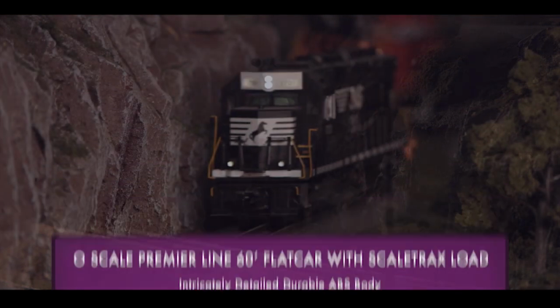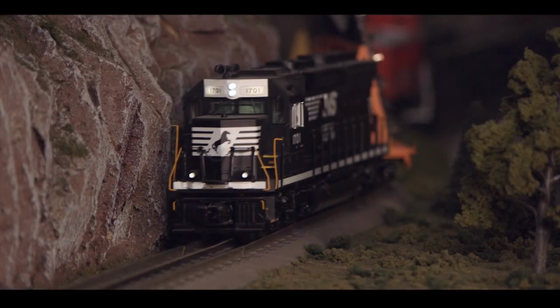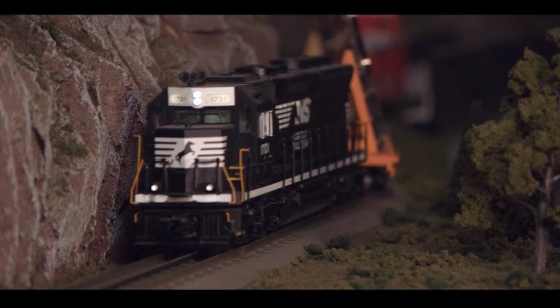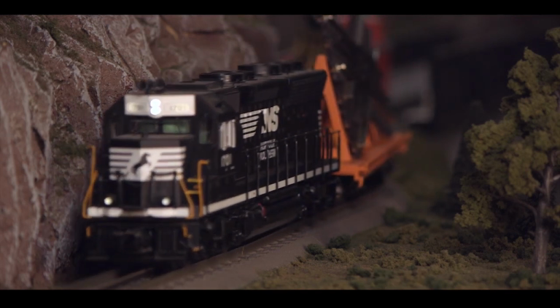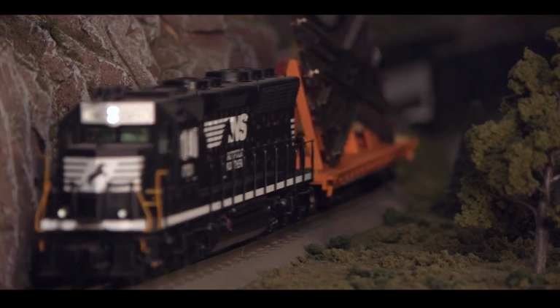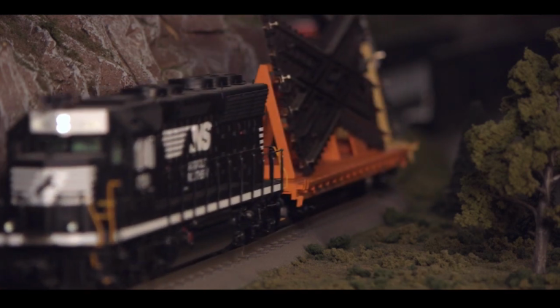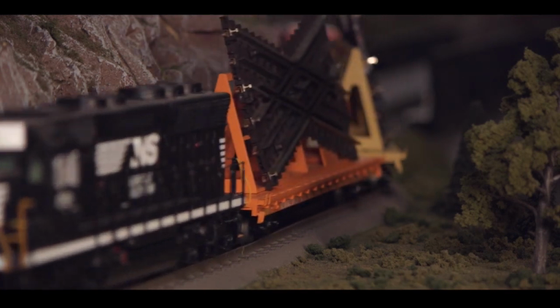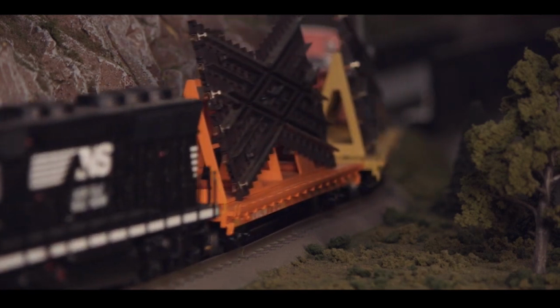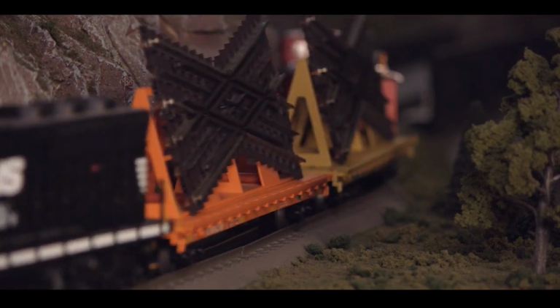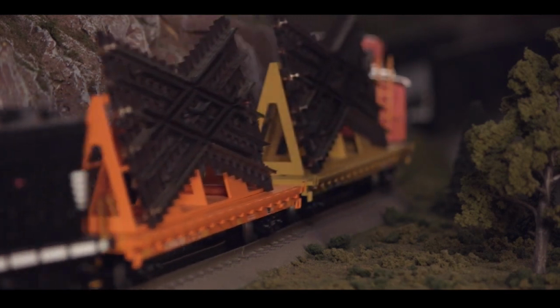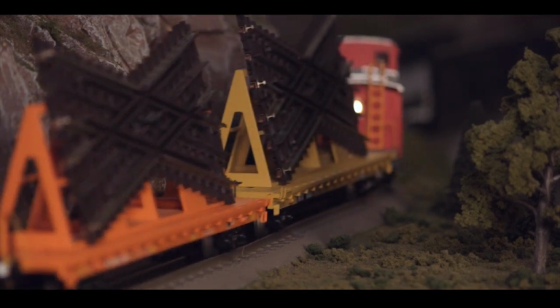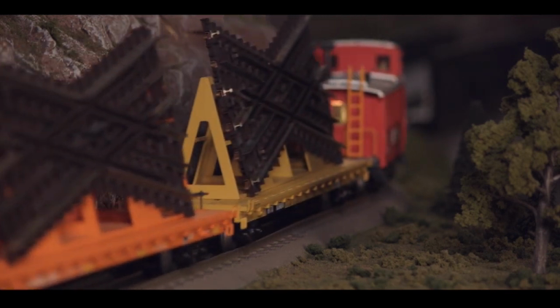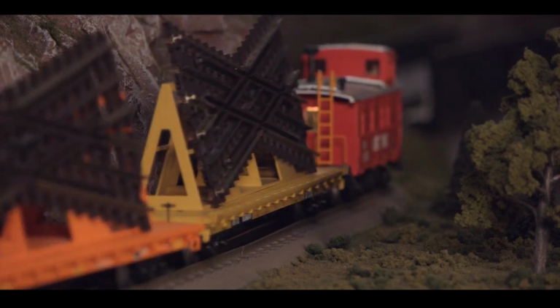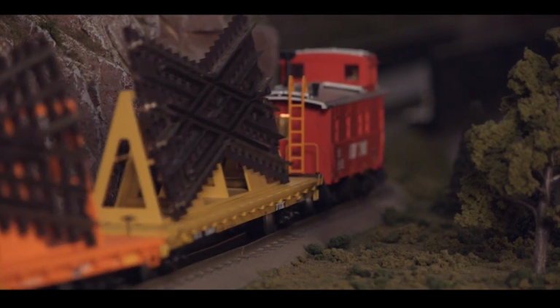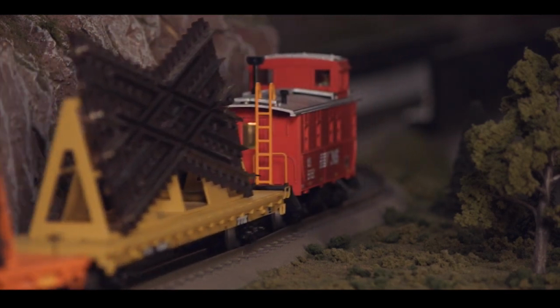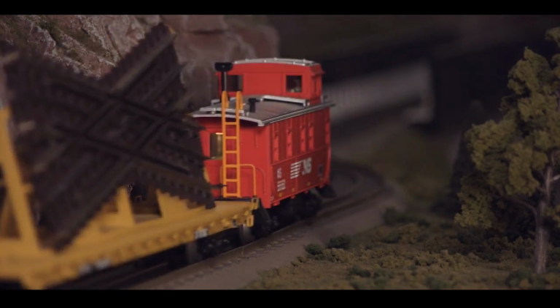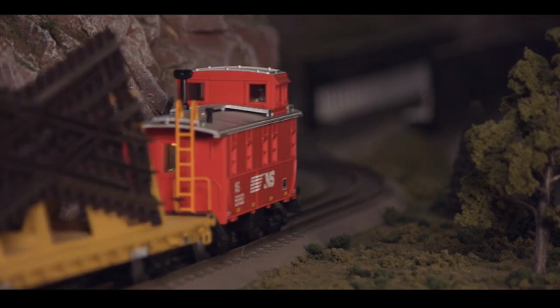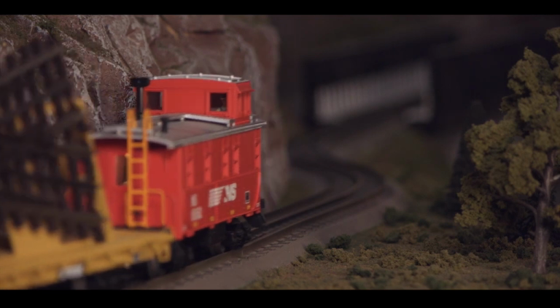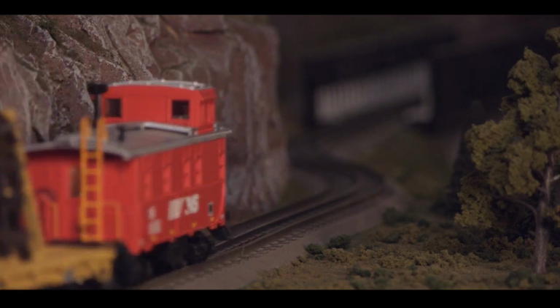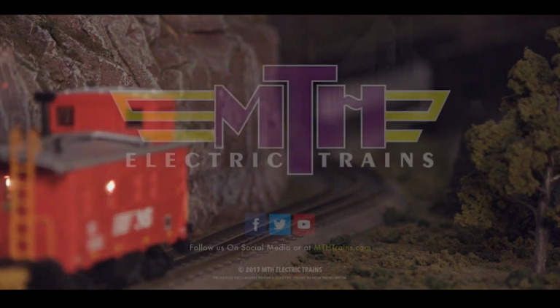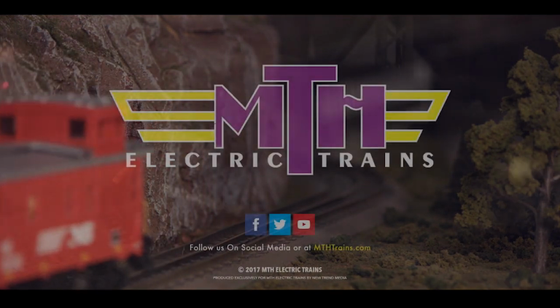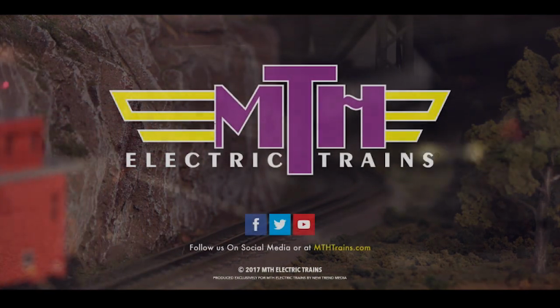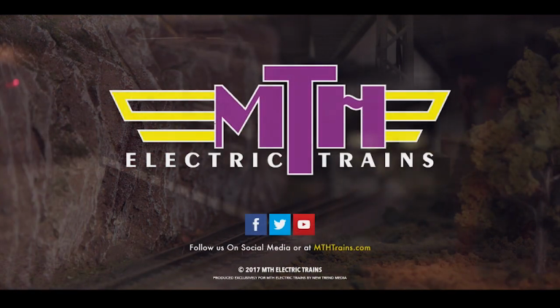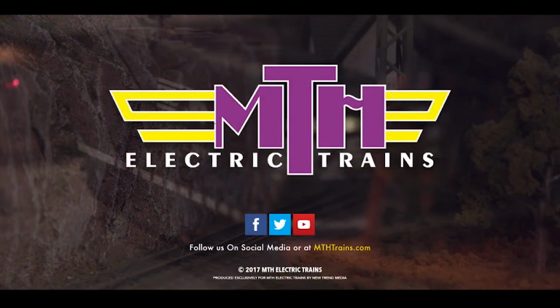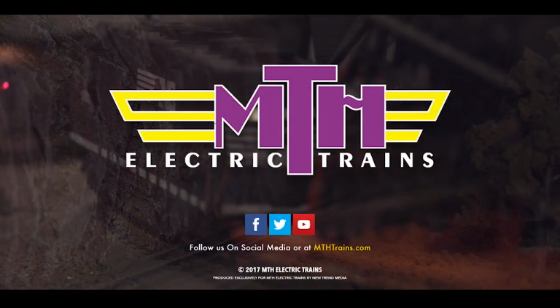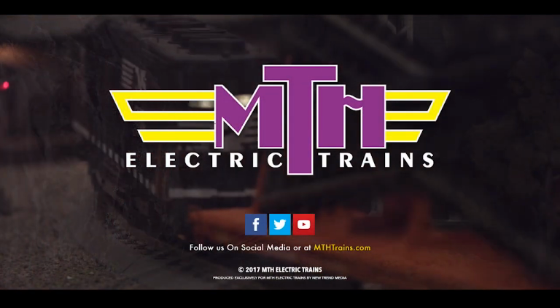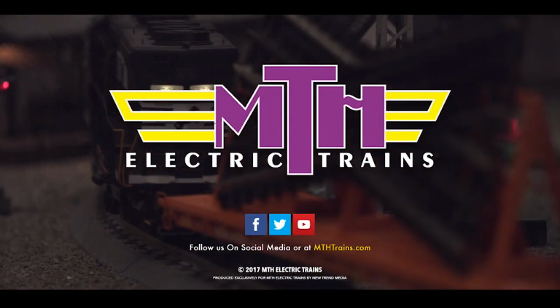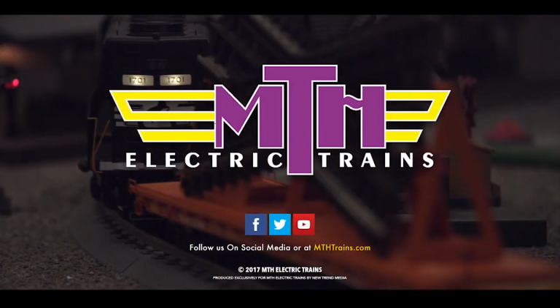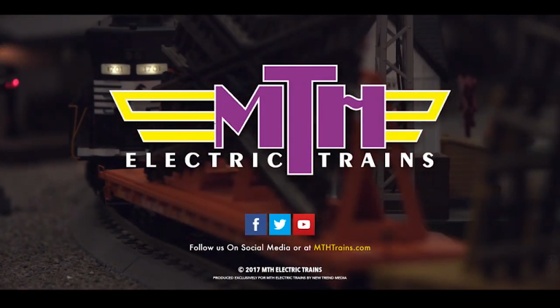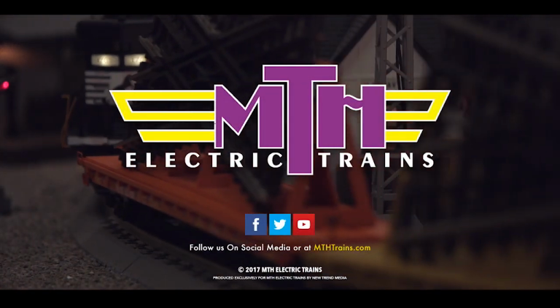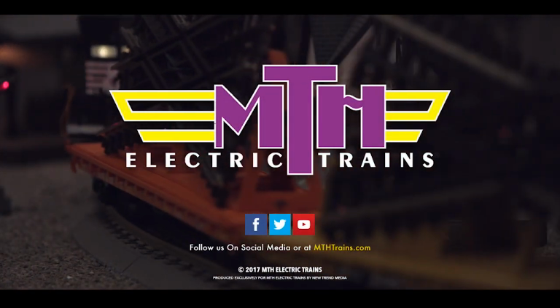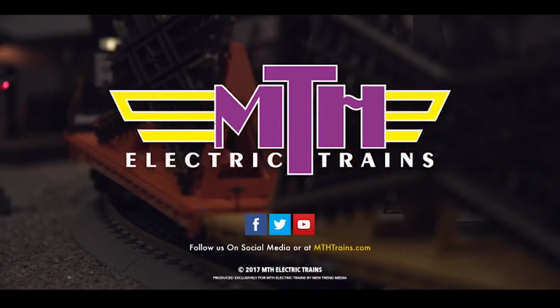Add the Premier Line 60-foot O-Scale Flat Car with Scale Trax Load to your Maintenance of Way department today. Available at nthtrains.com or at your local NTH dealer.